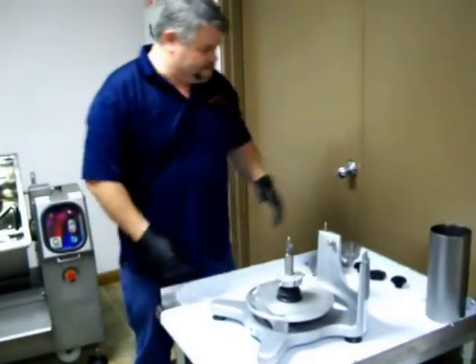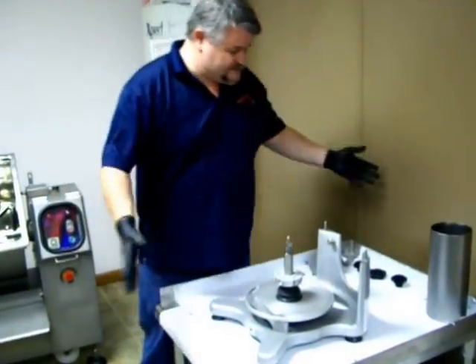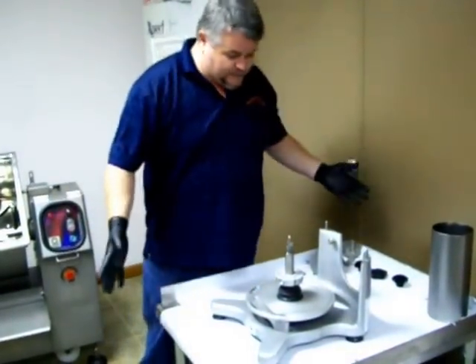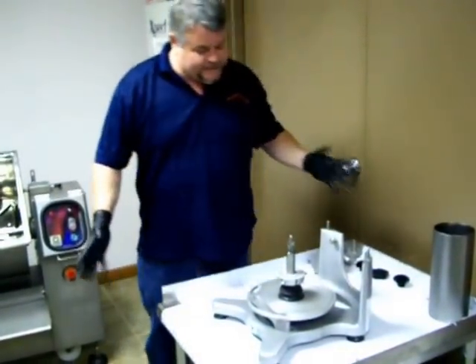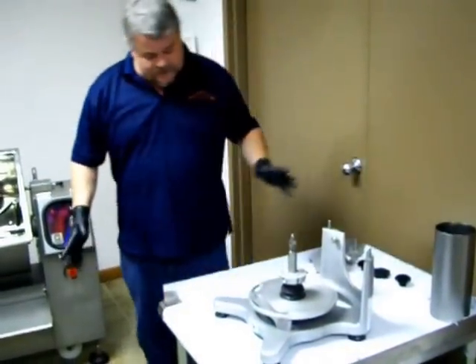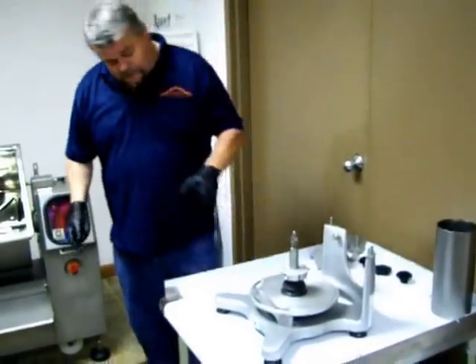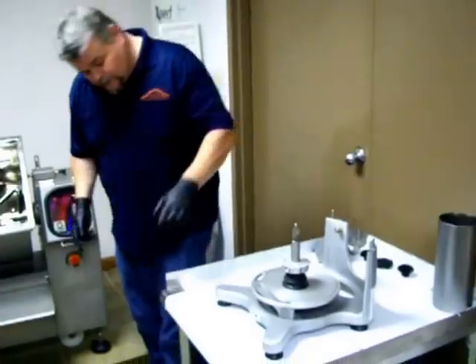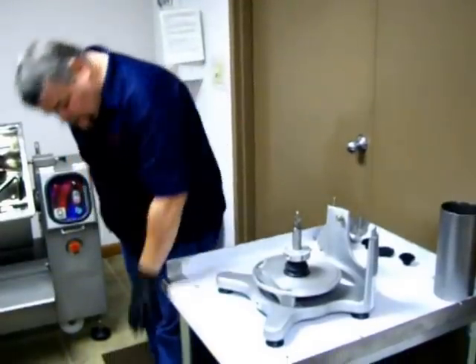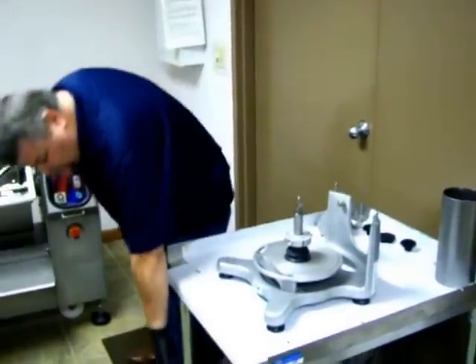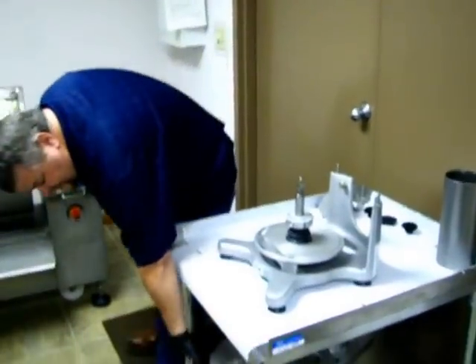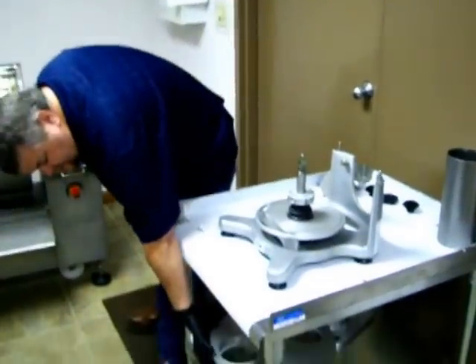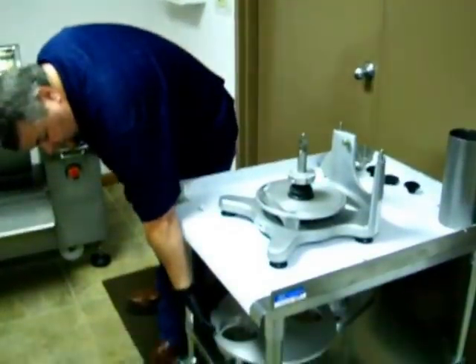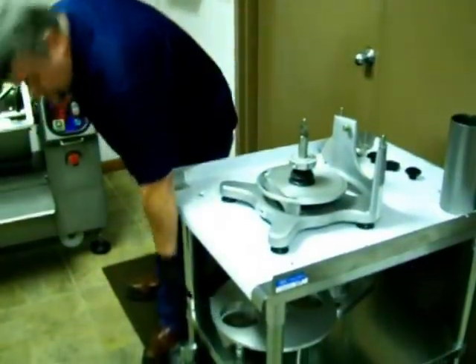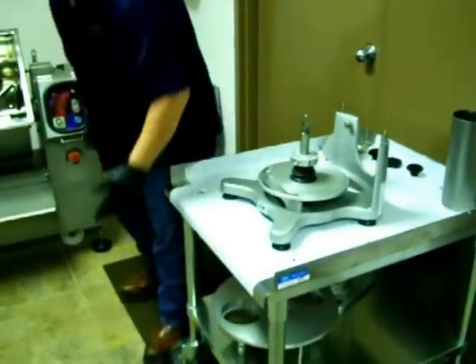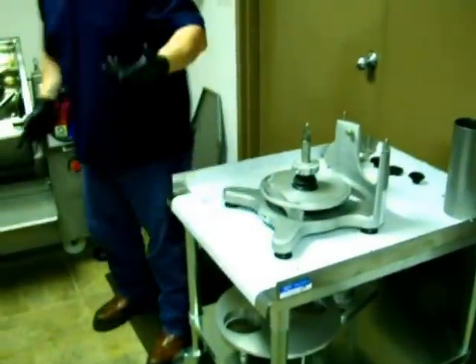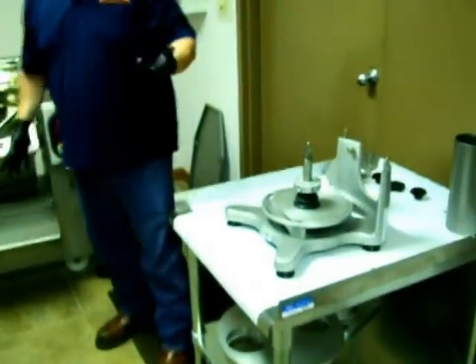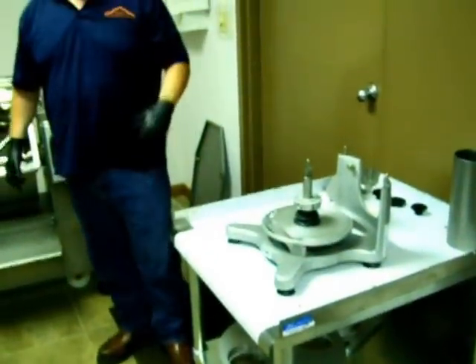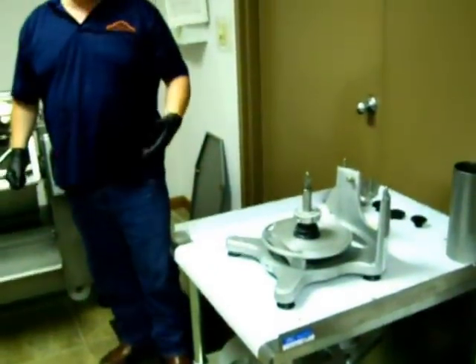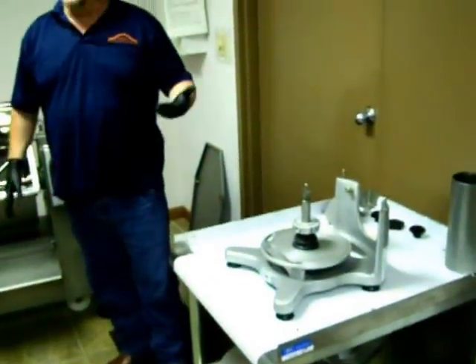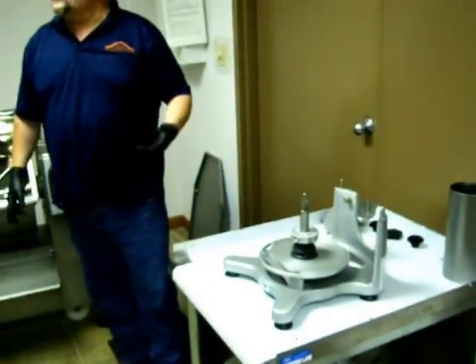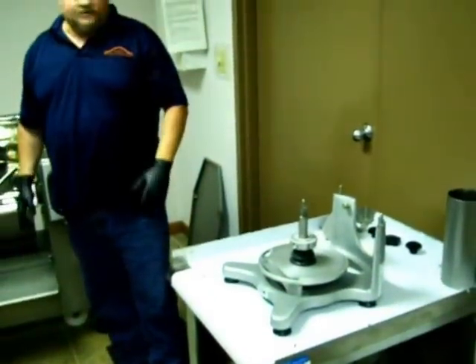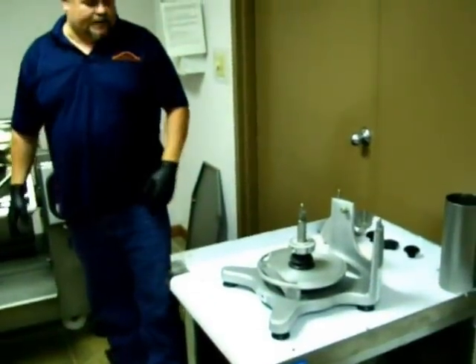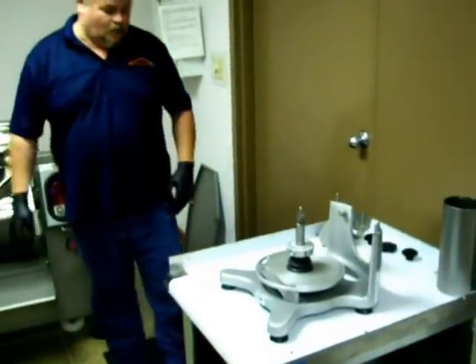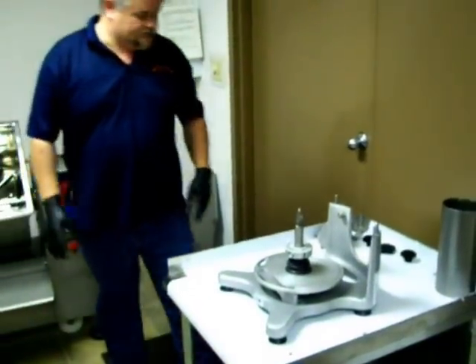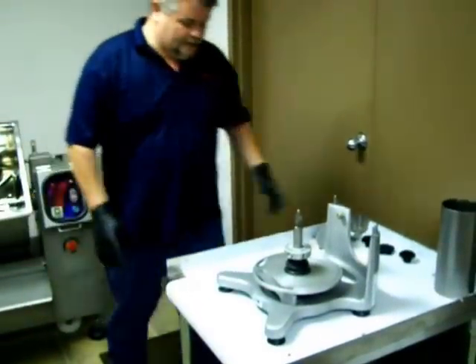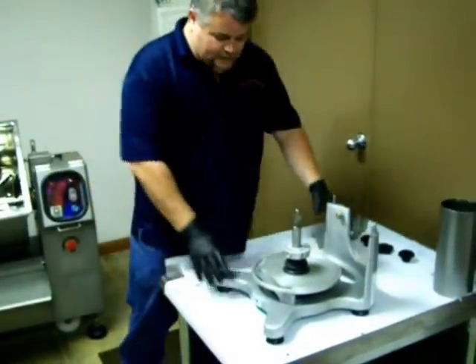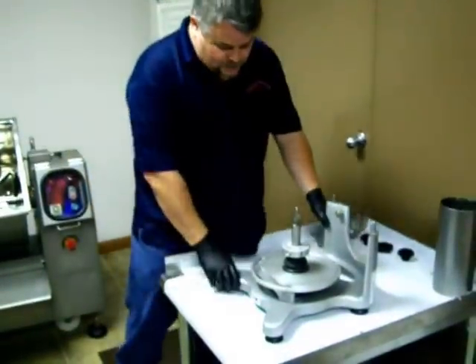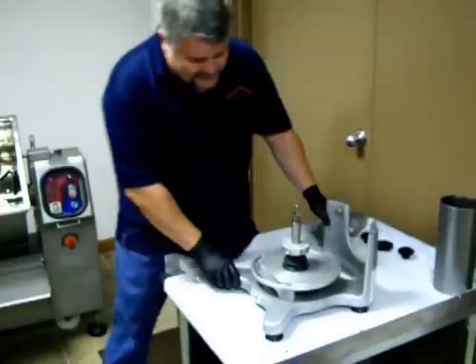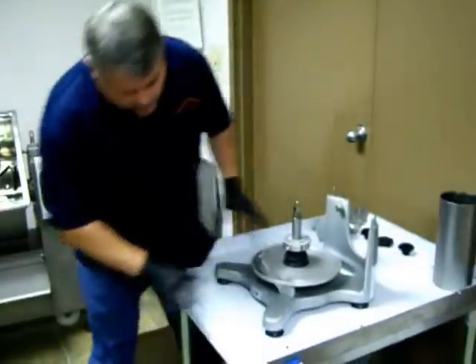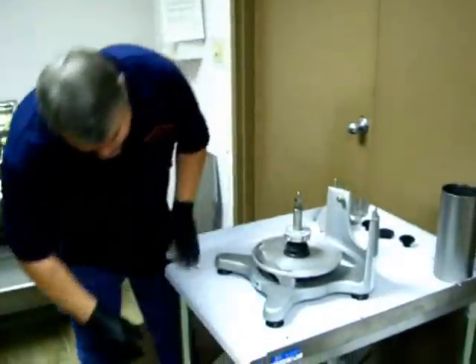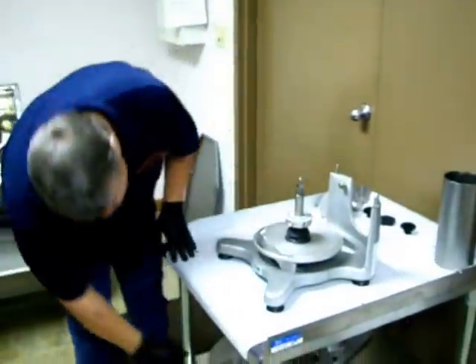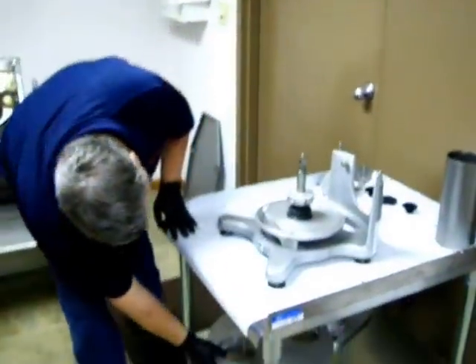This is completely disassembled. You can take it down a little bit further, but there's really no need to unless you're replacing parts. This is your base — it's all anodized aluminum.